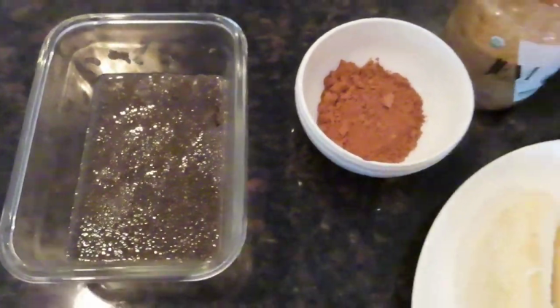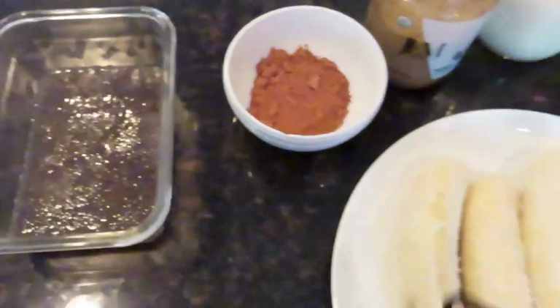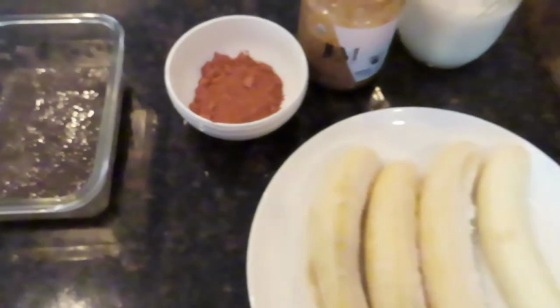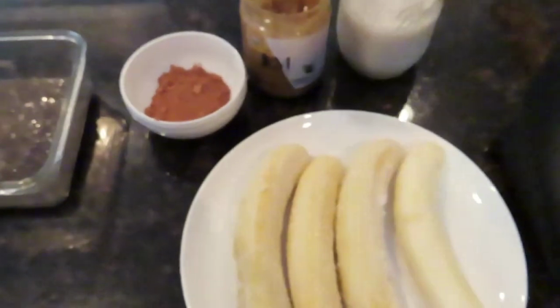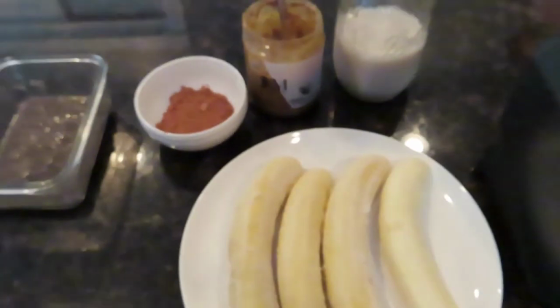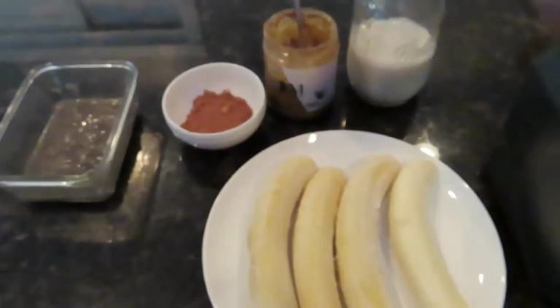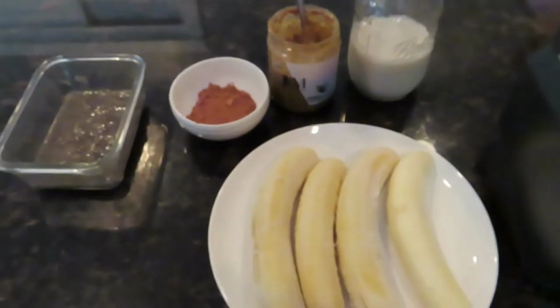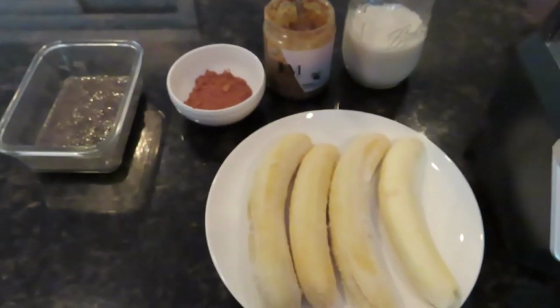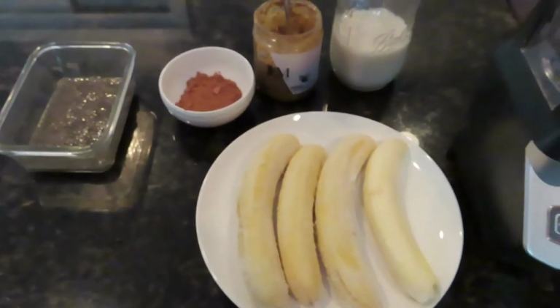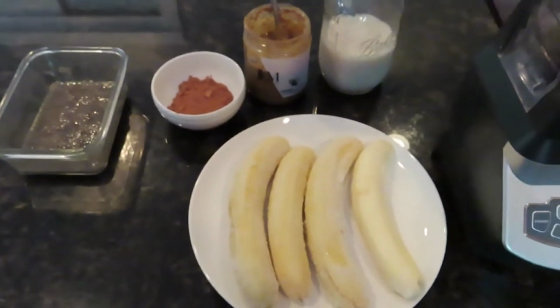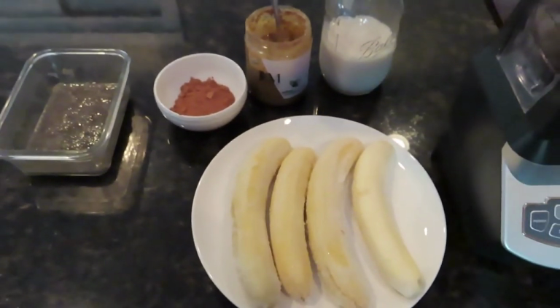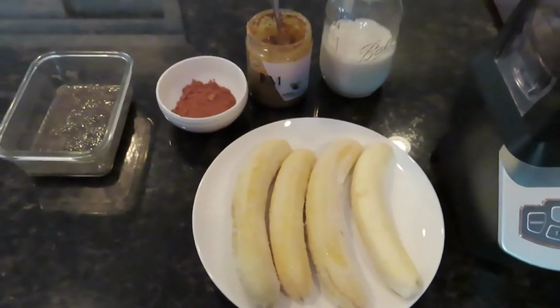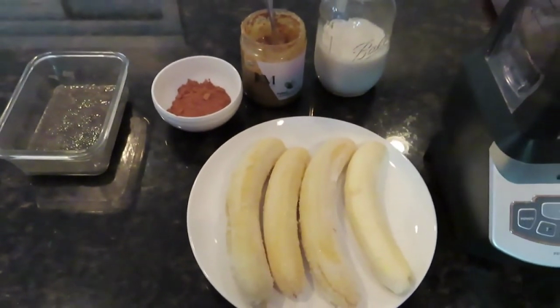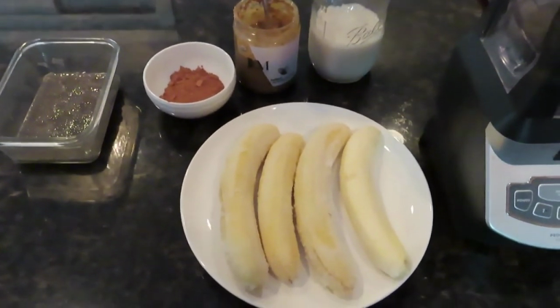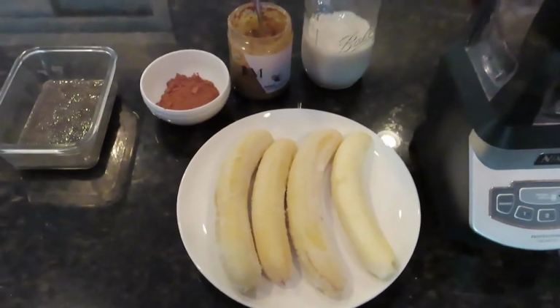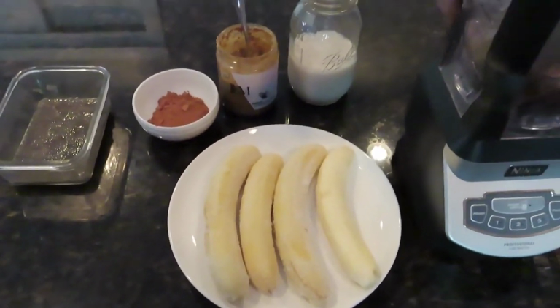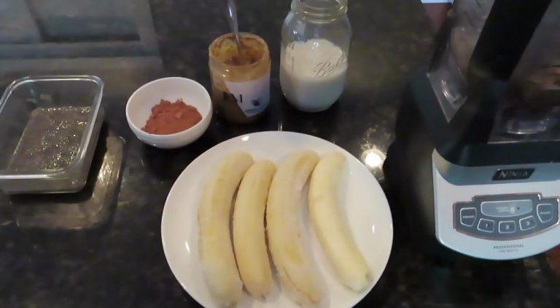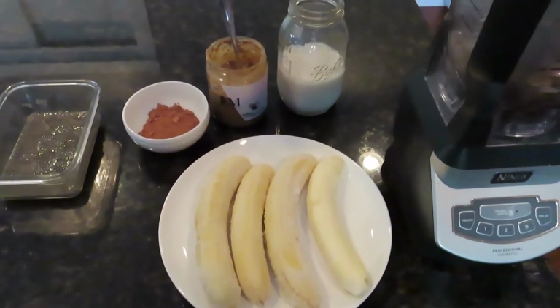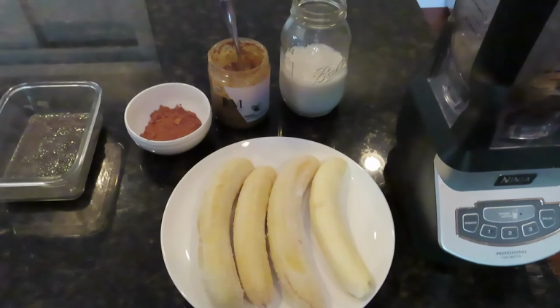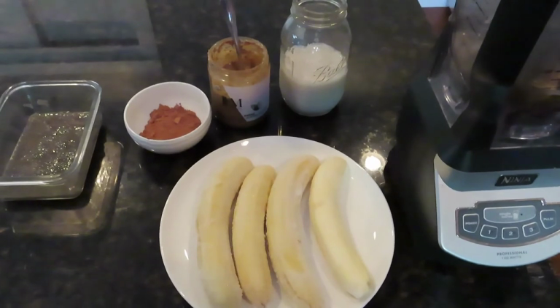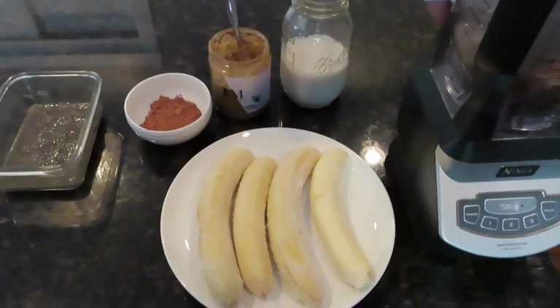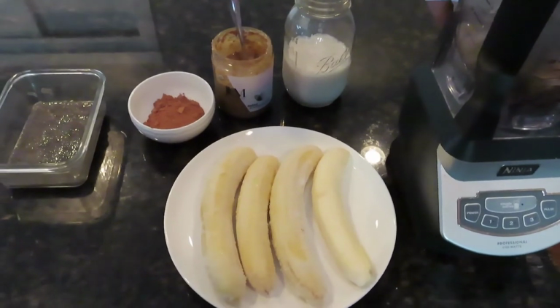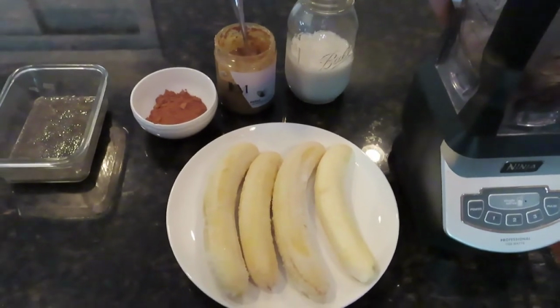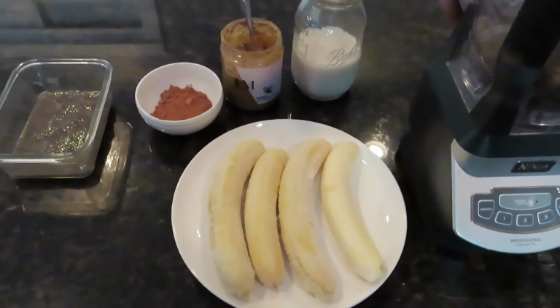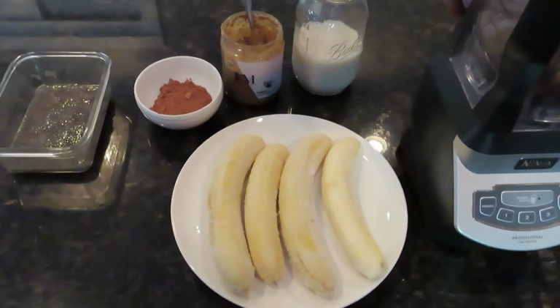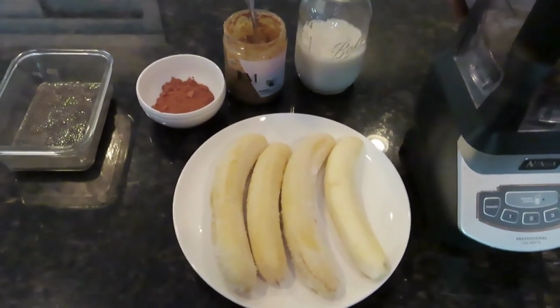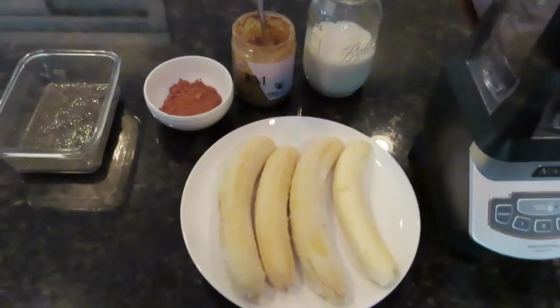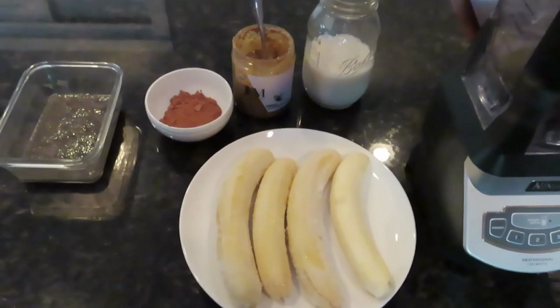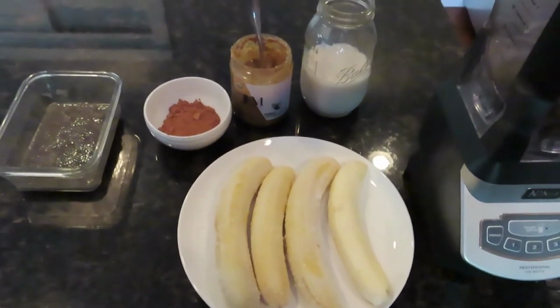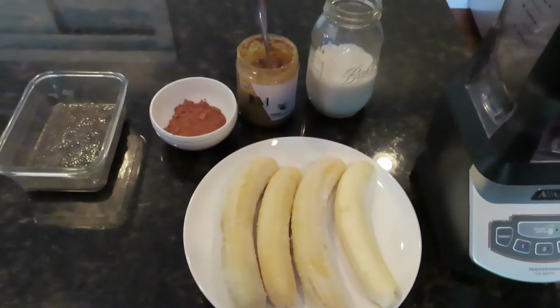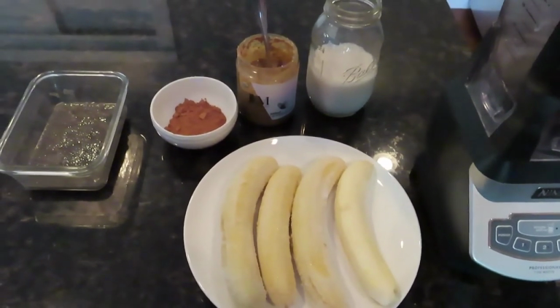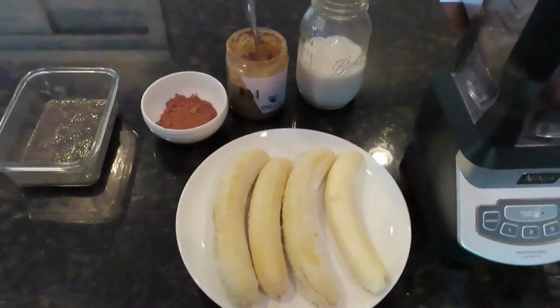This is going to make probably over 32 ounces — over a liter. You could always cut the recipe in half if you don't want such a large smoothie.